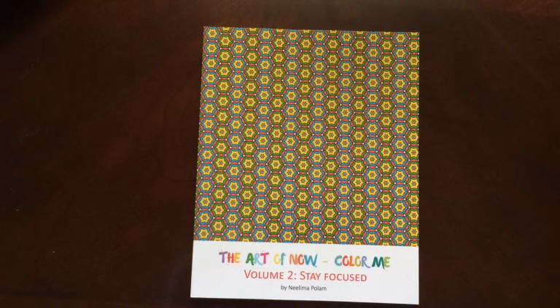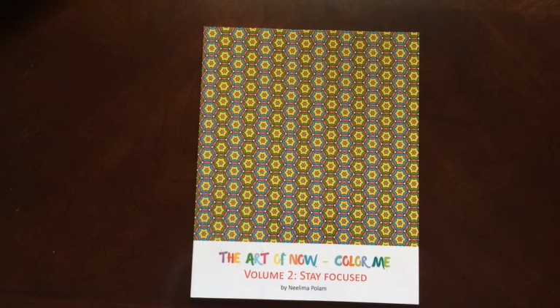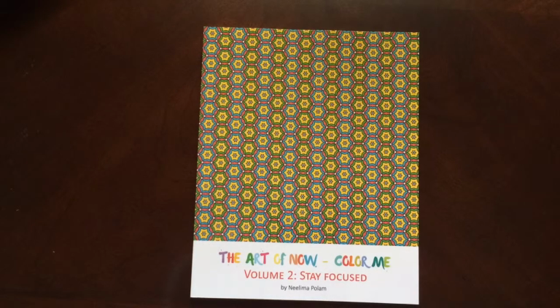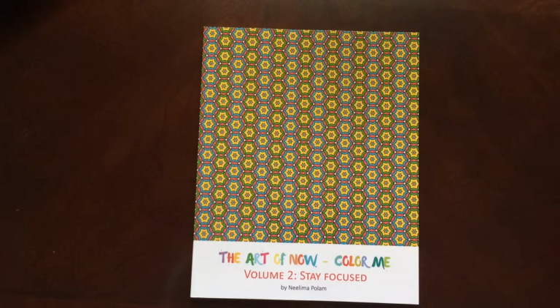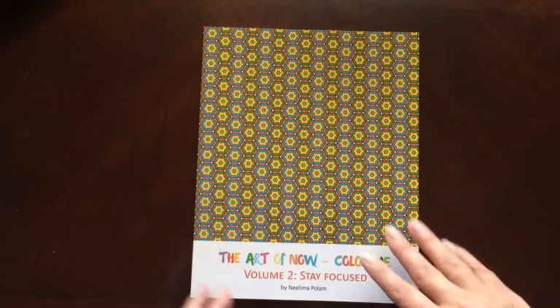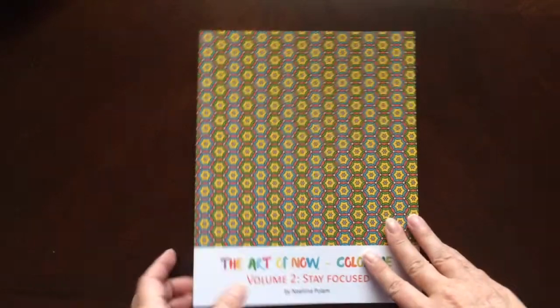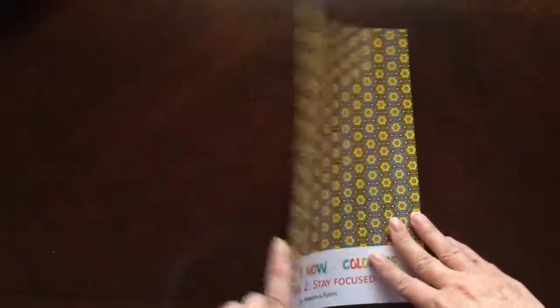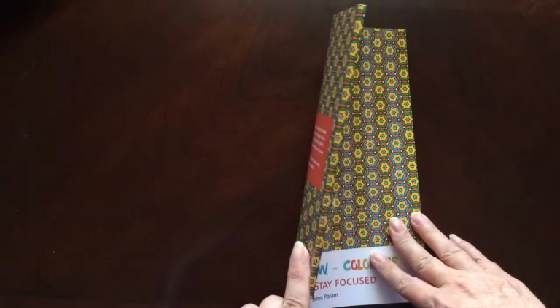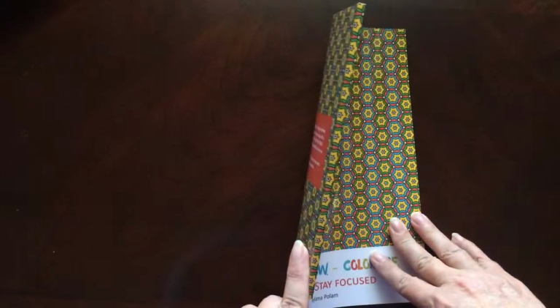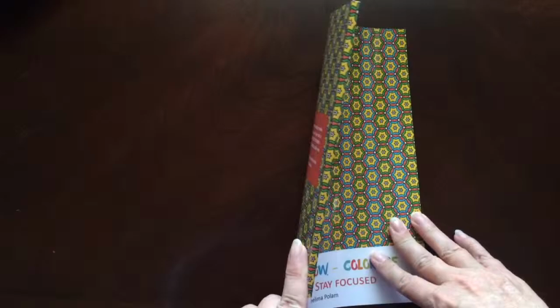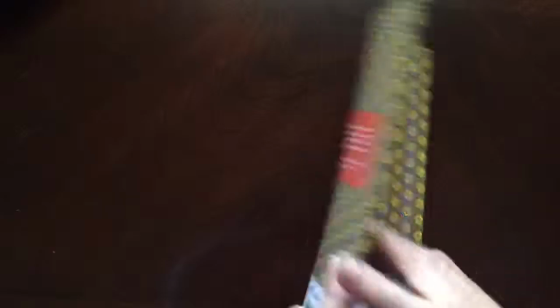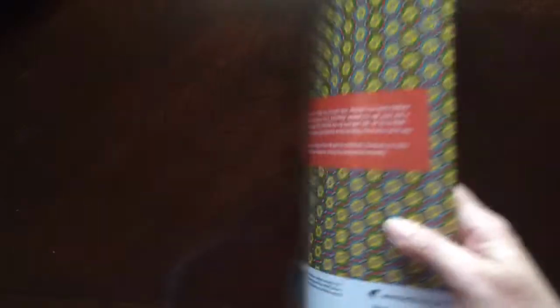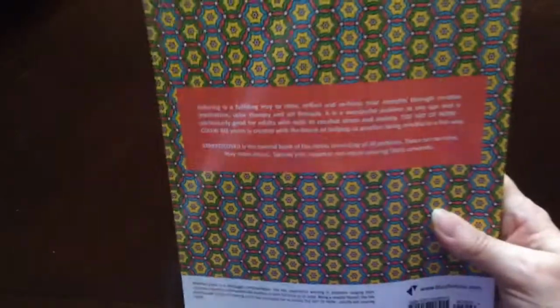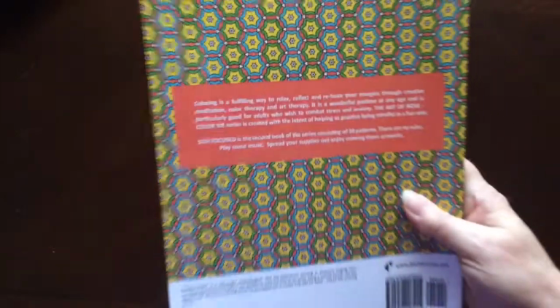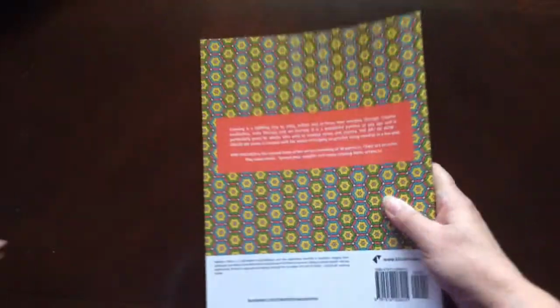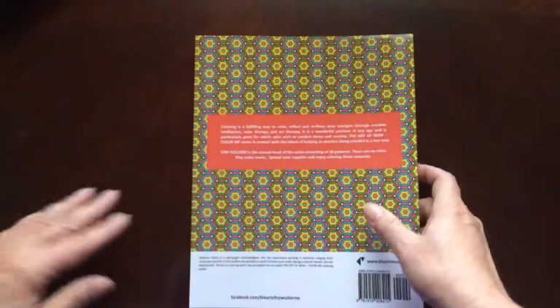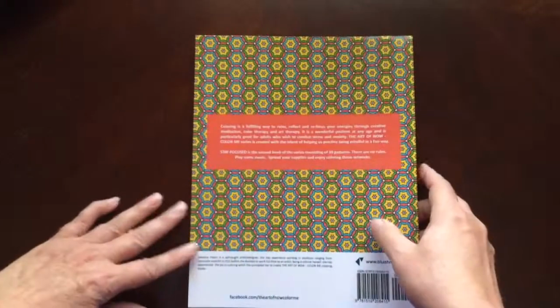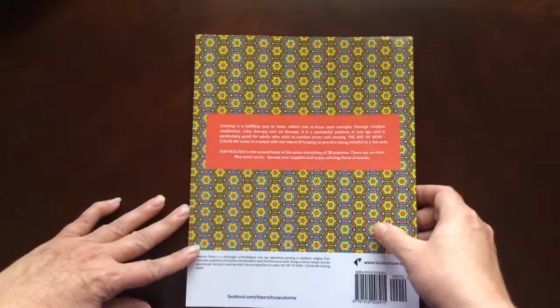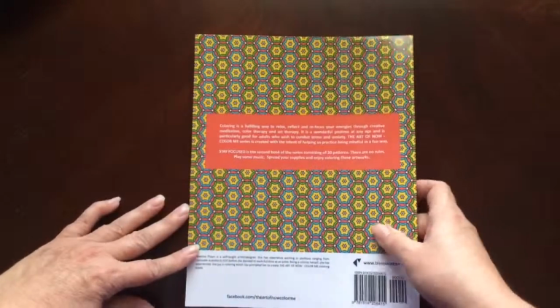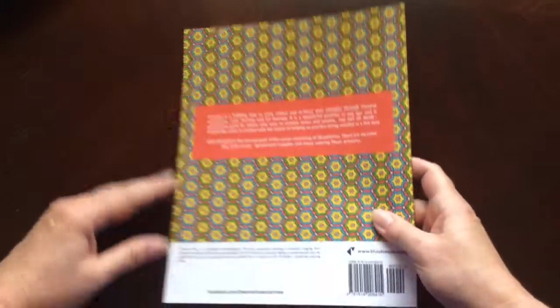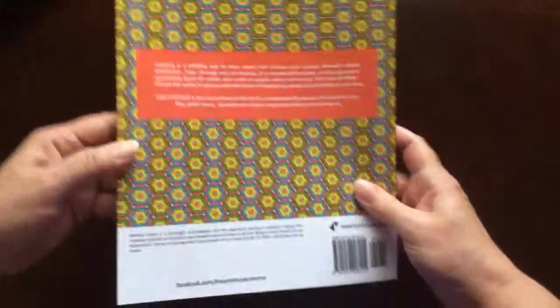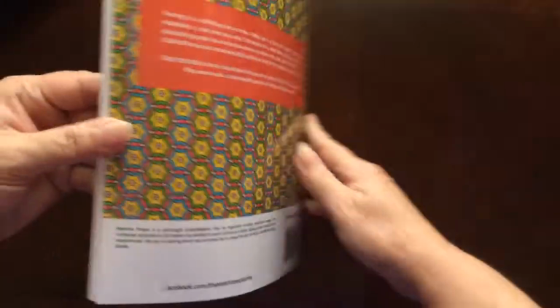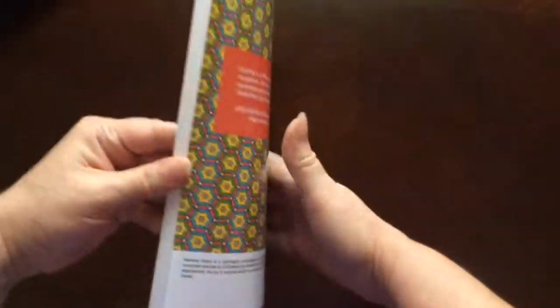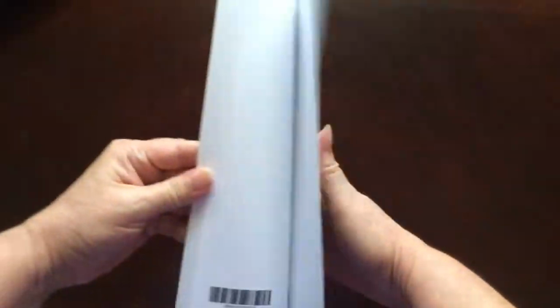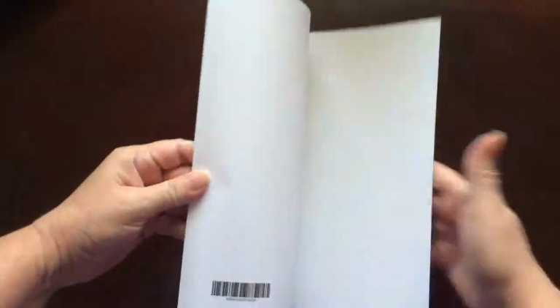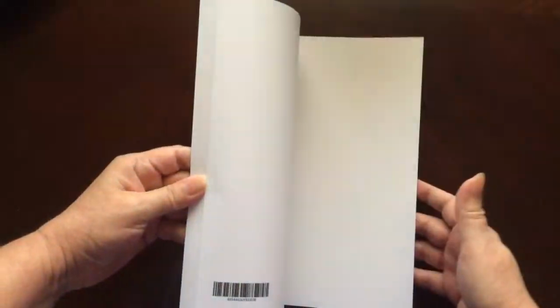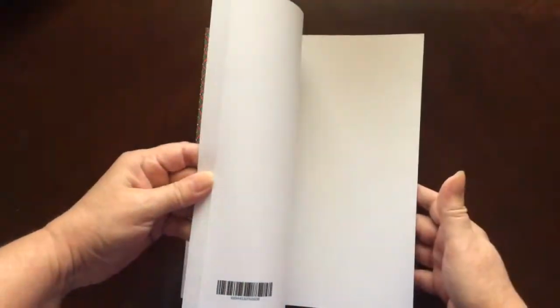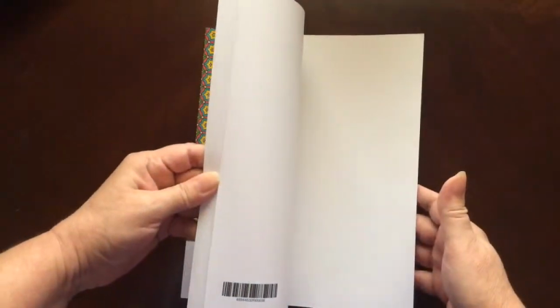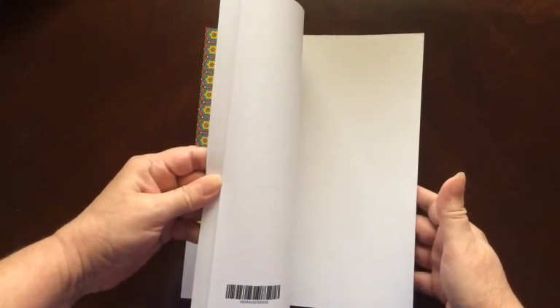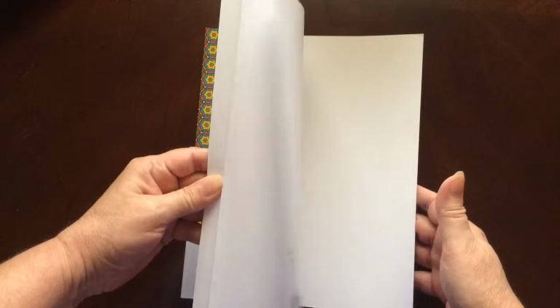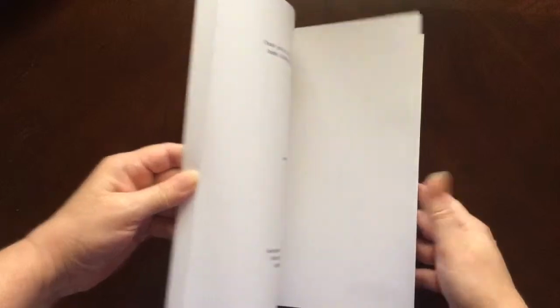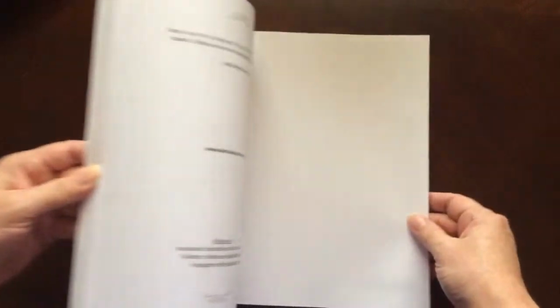This is the front of the book. It is glue bound, and this is the back of the book. The book dimensions are 8 by 10.